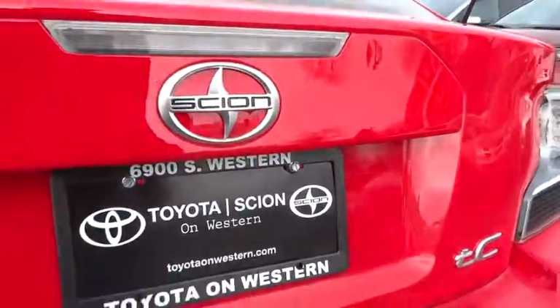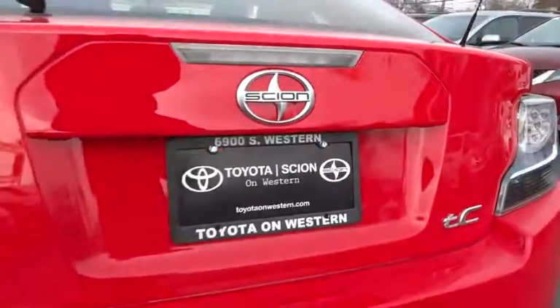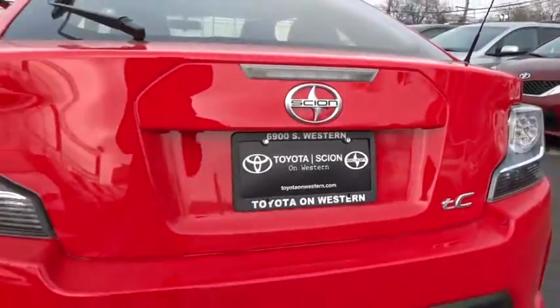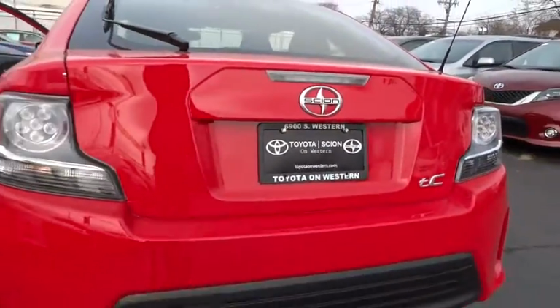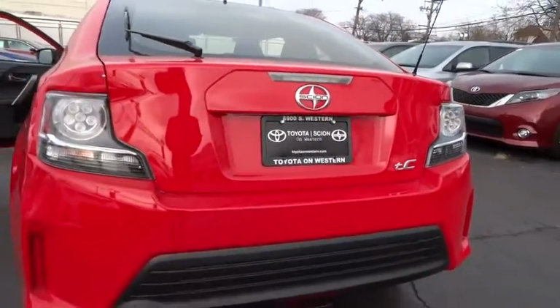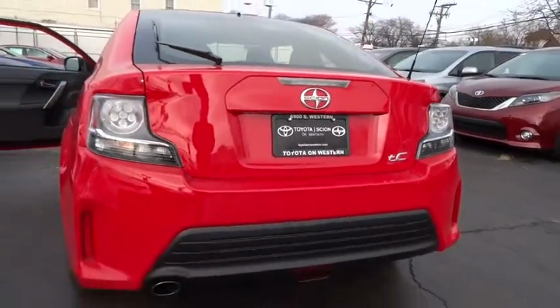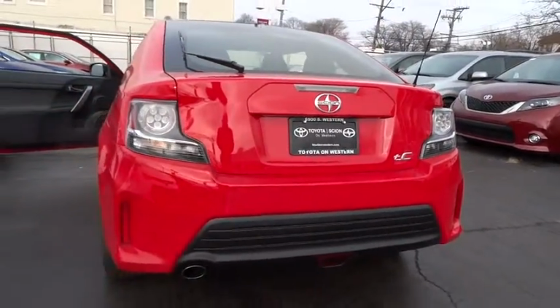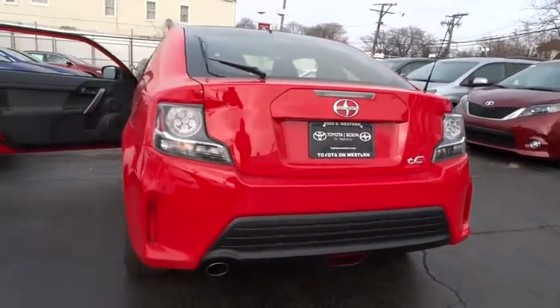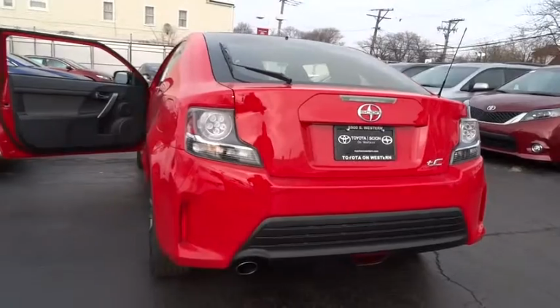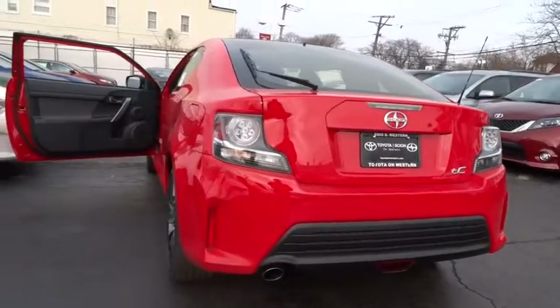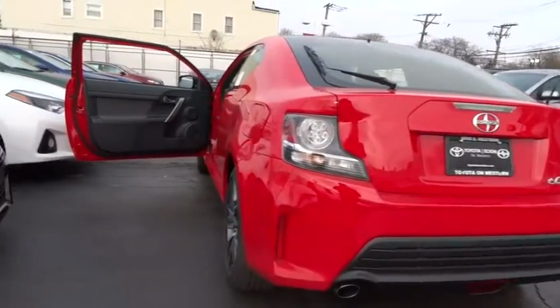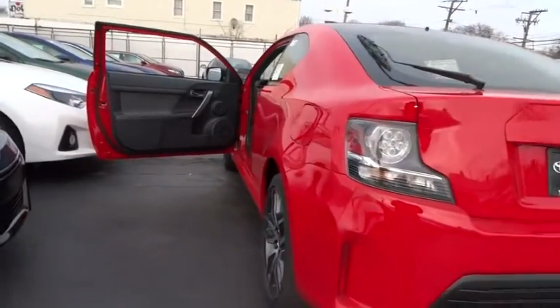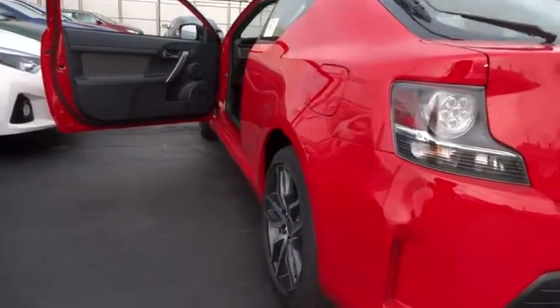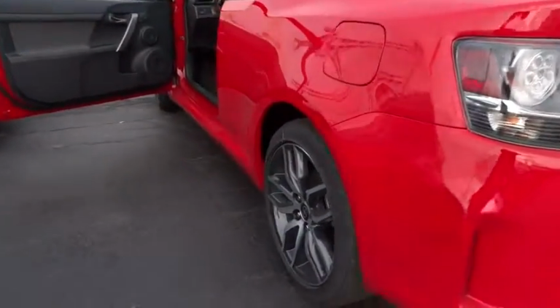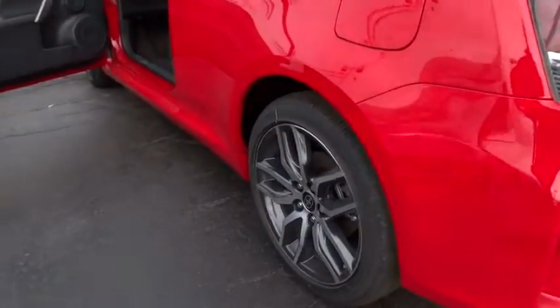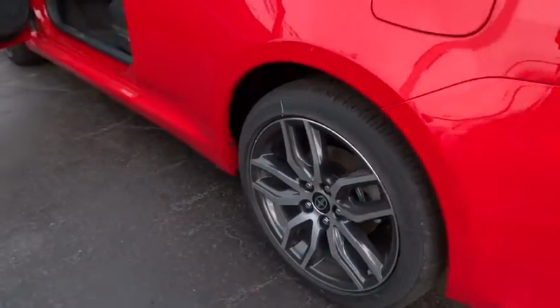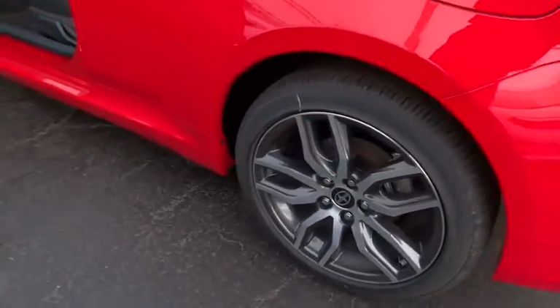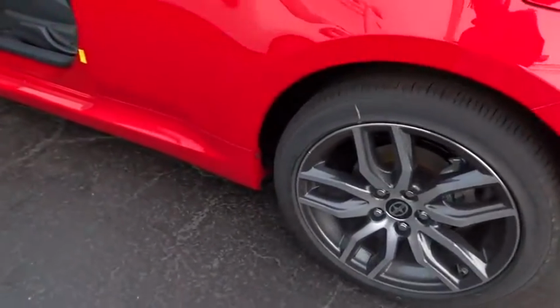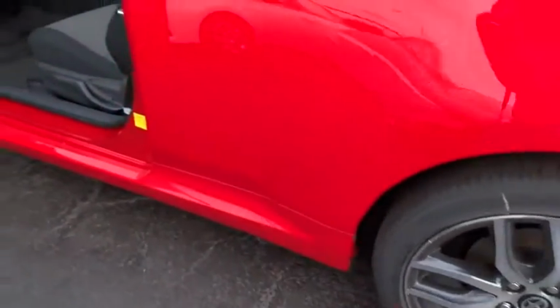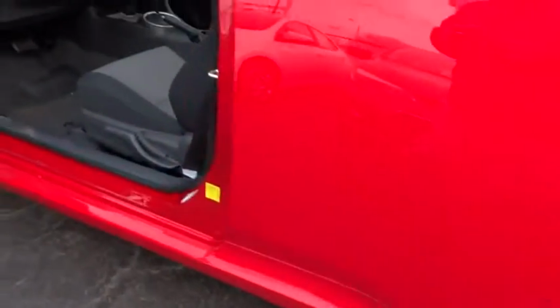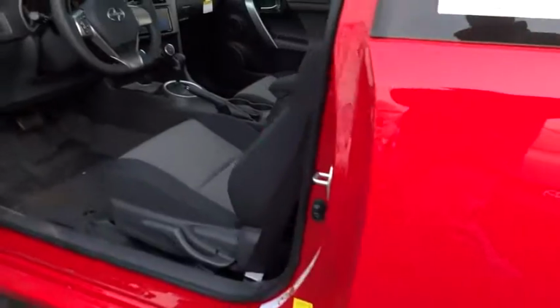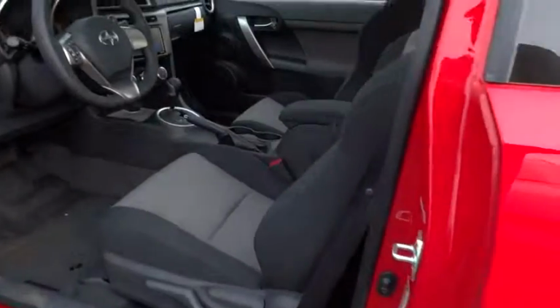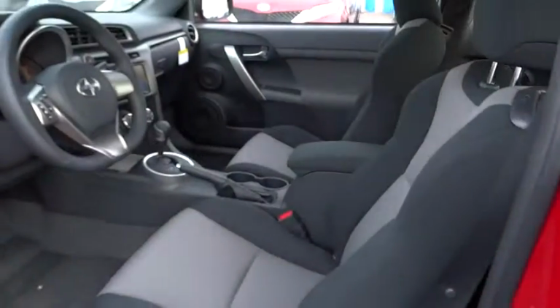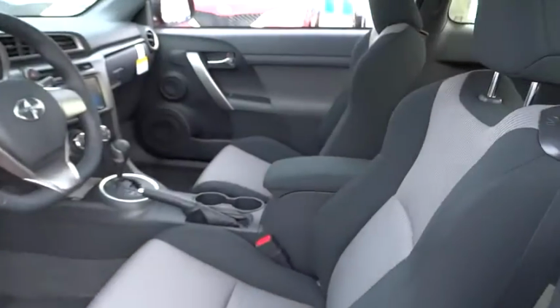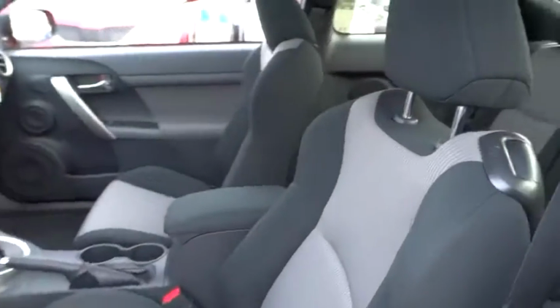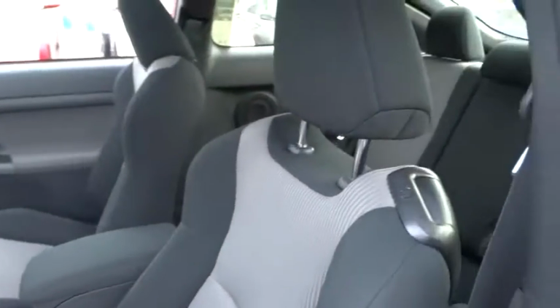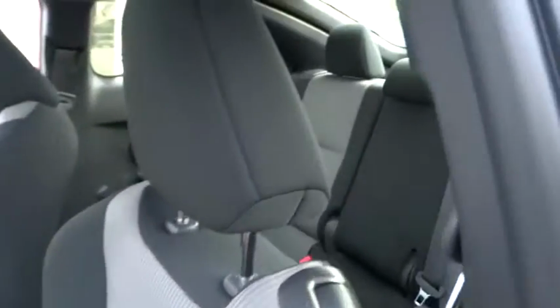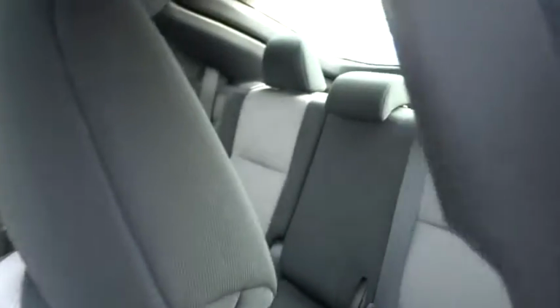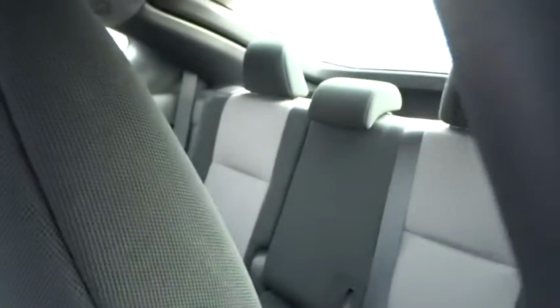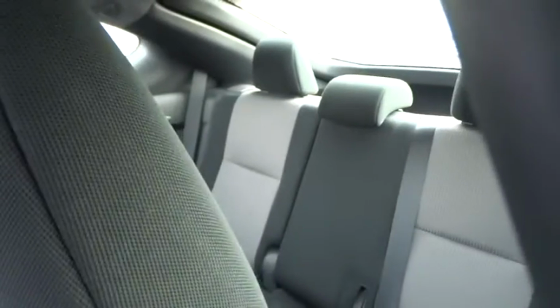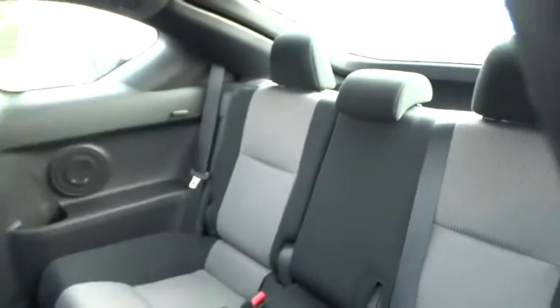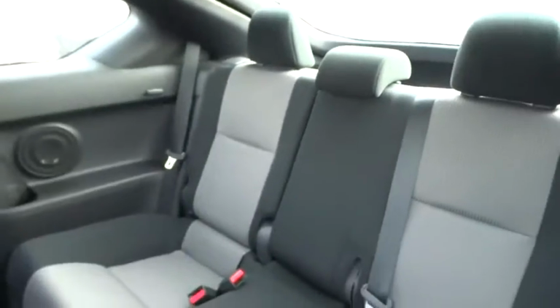Driver airbag, adjustable steering wheel, cruise control, keyless start, aluminum wheels, four-wheel disc brakes, FWD, premium sound system, rear defrost, AM FM stereo radio, MP3 player.